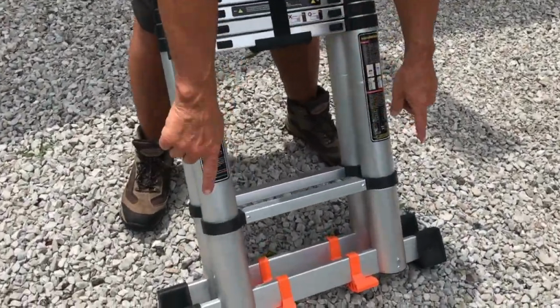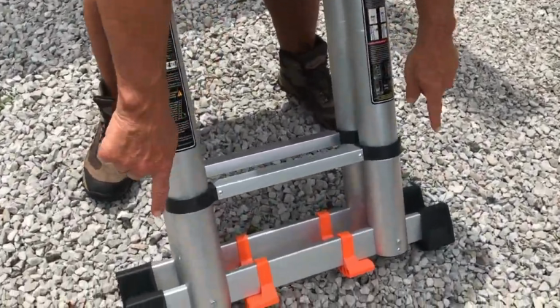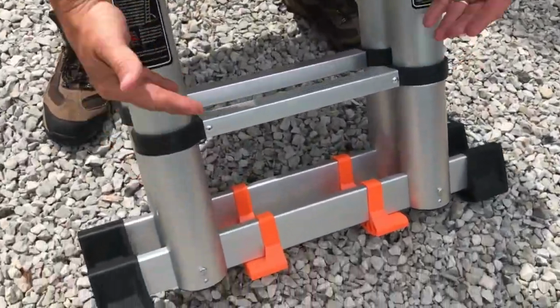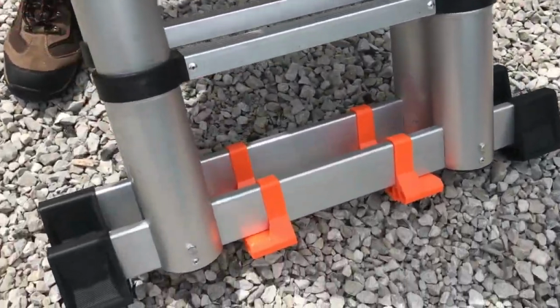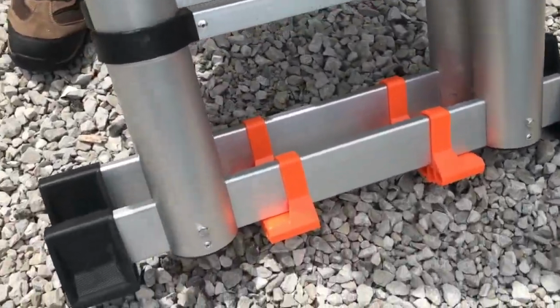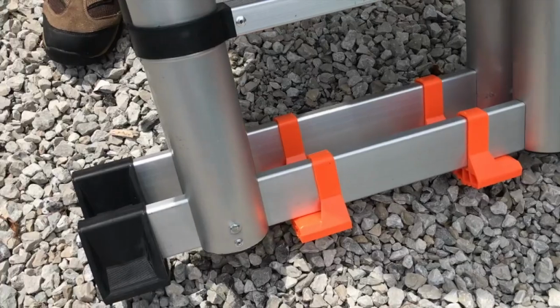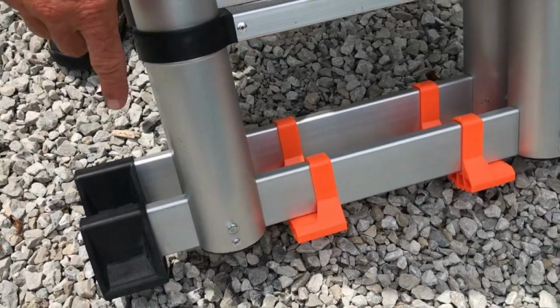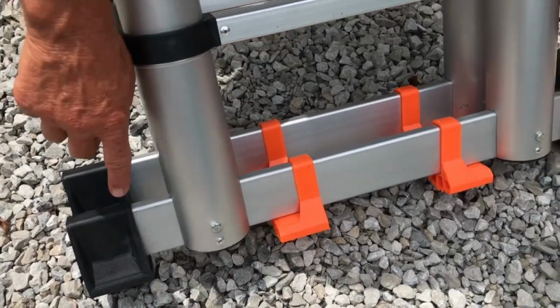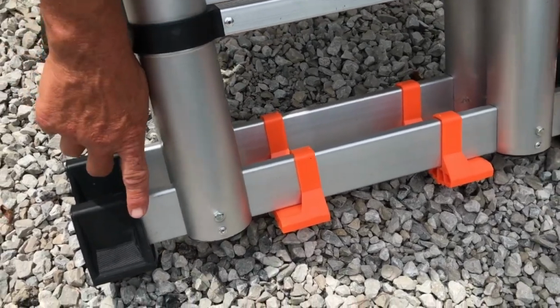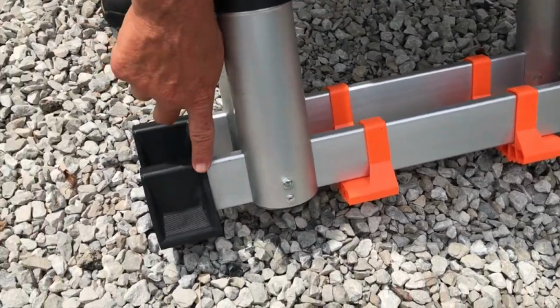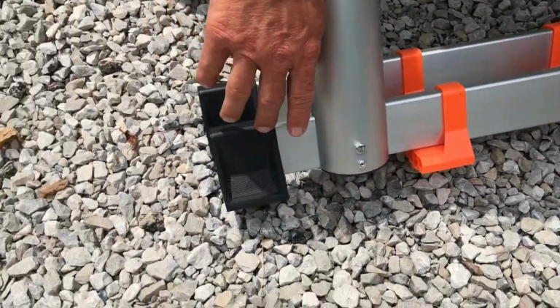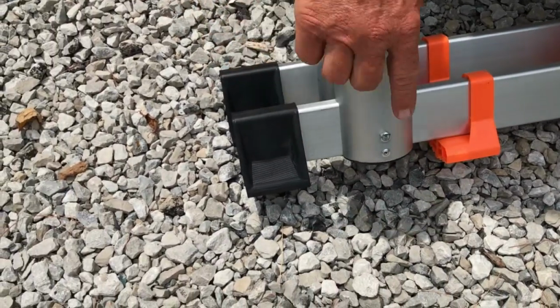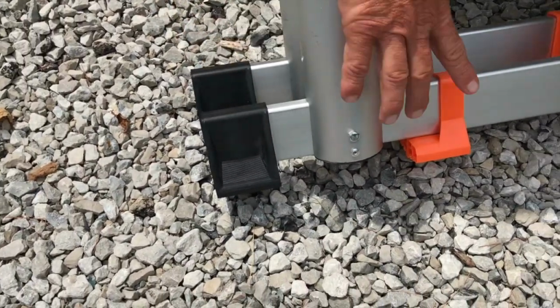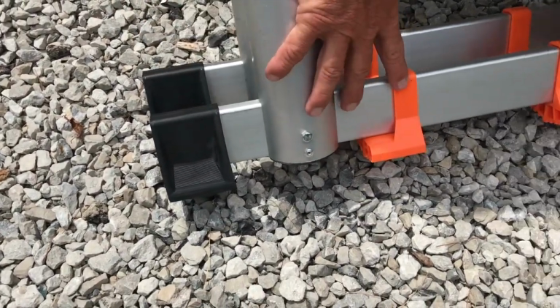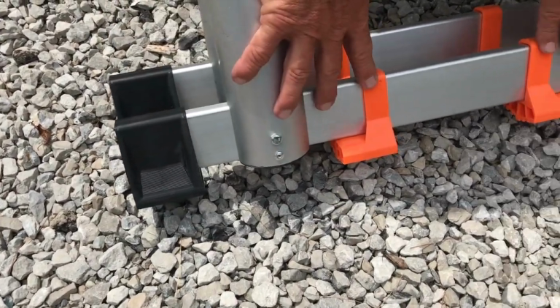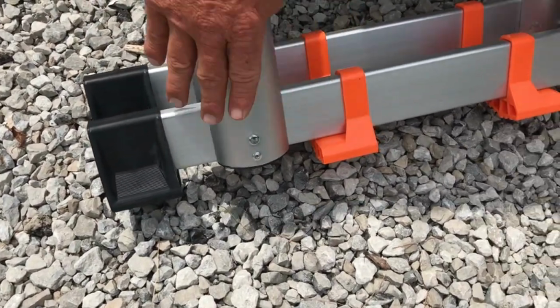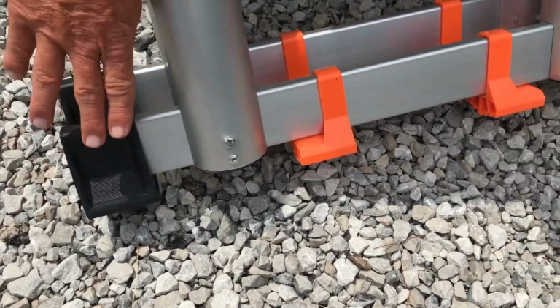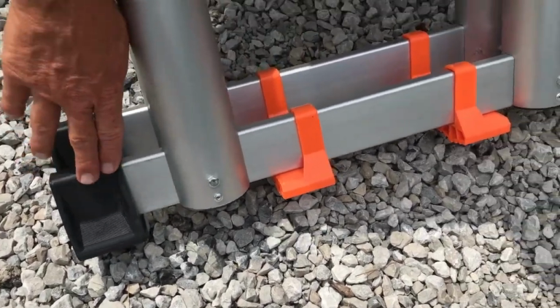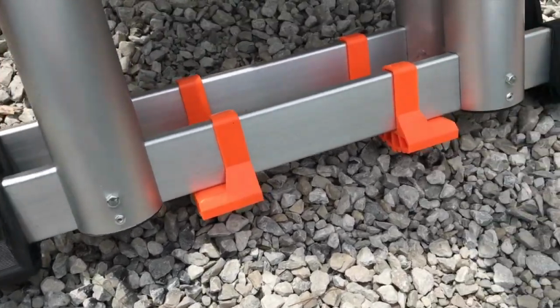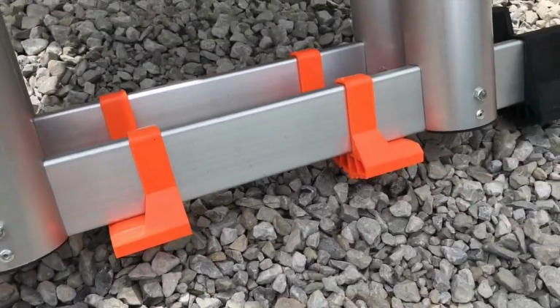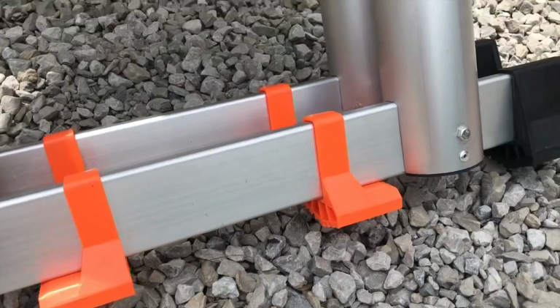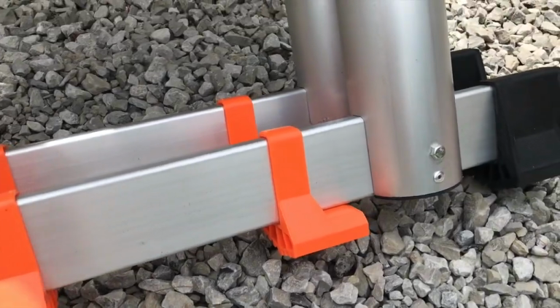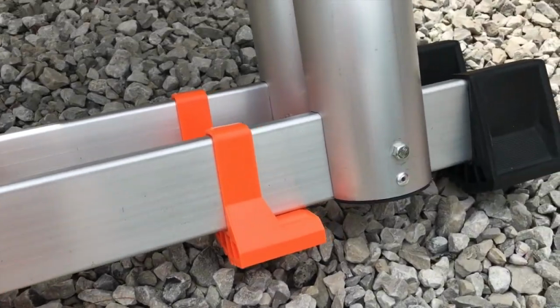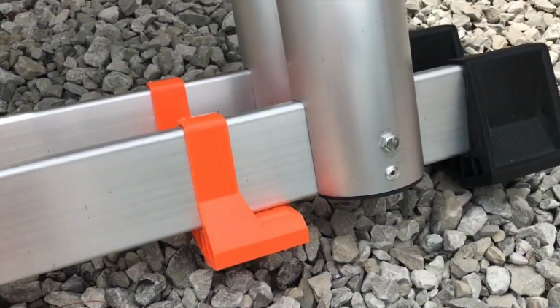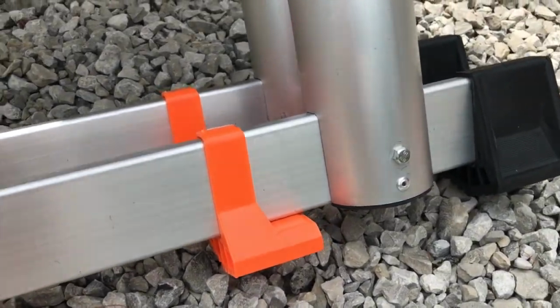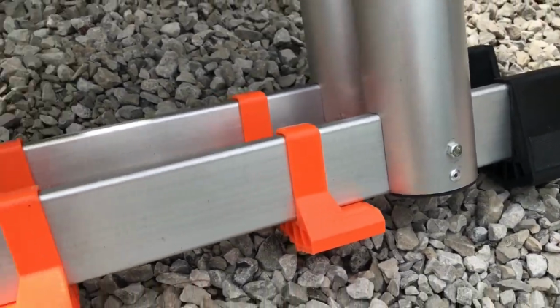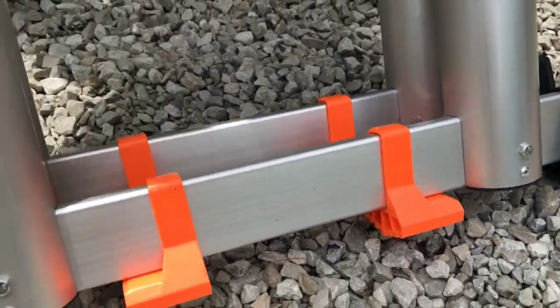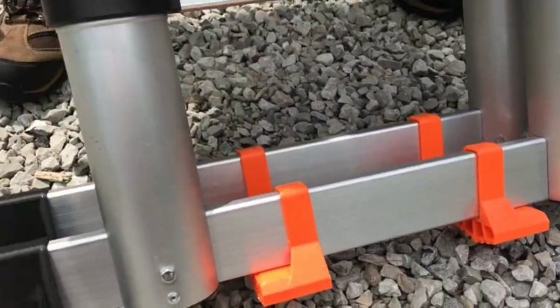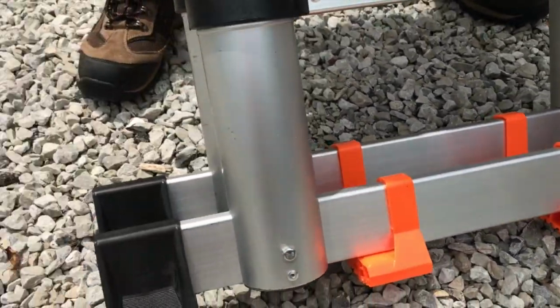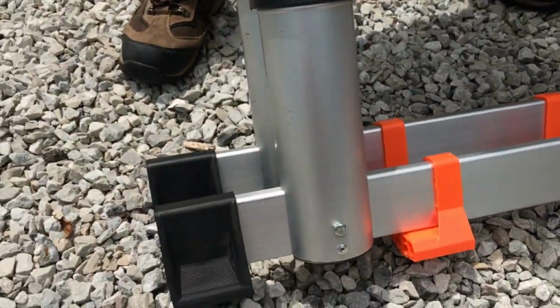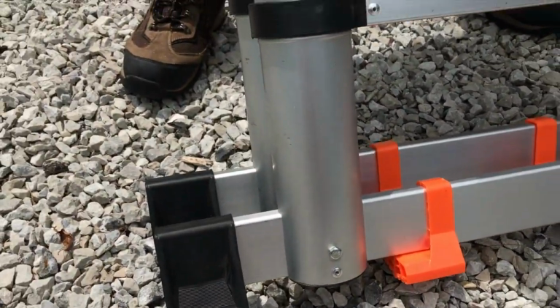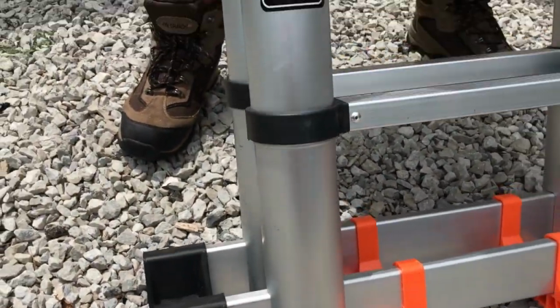There was no real assembly to it — you just had to add these pieces together and slide these brackets on. These are your safety features that will keep it from slipping when you set it up.